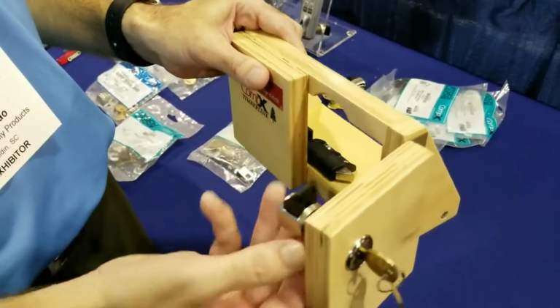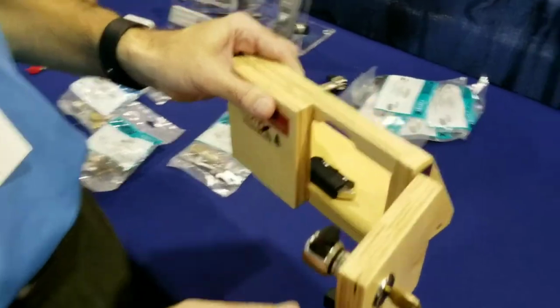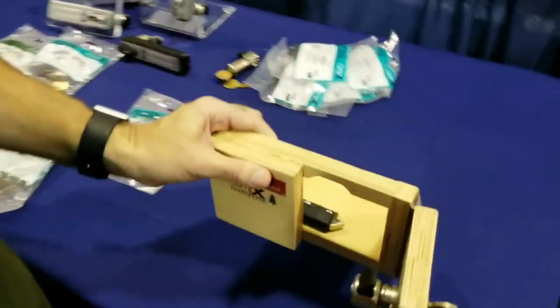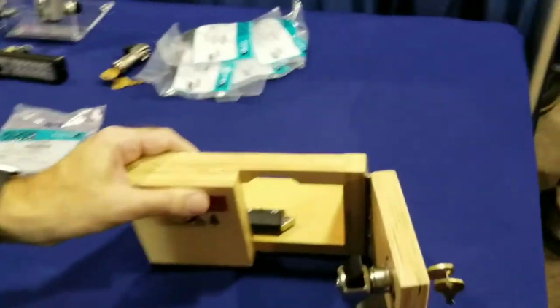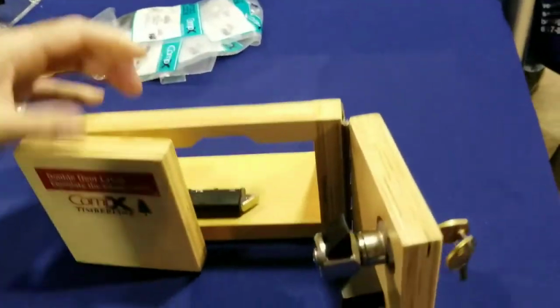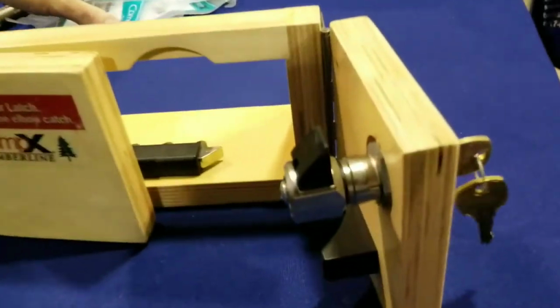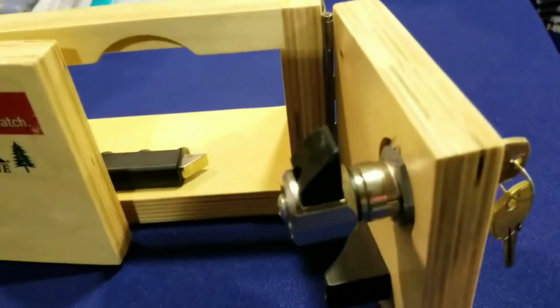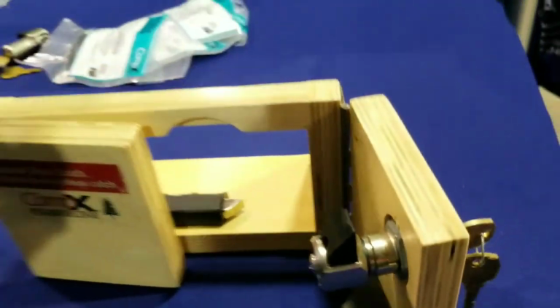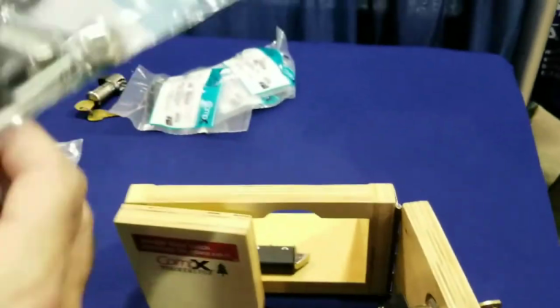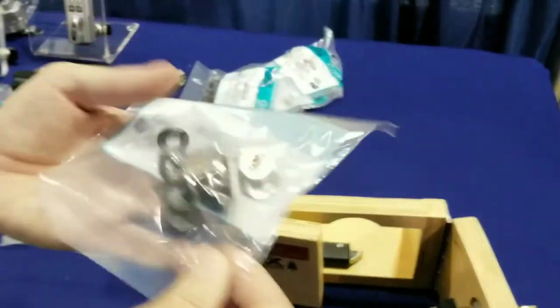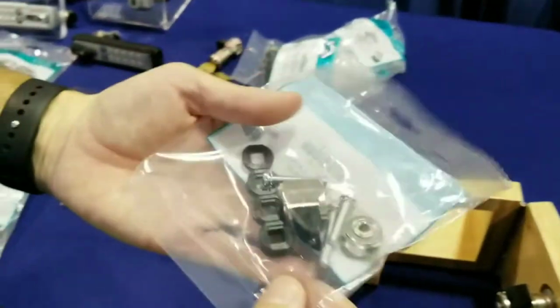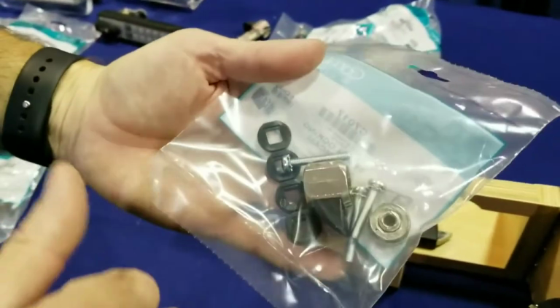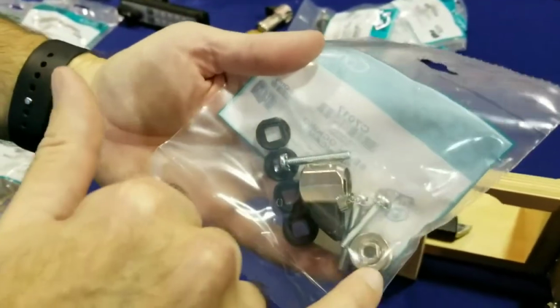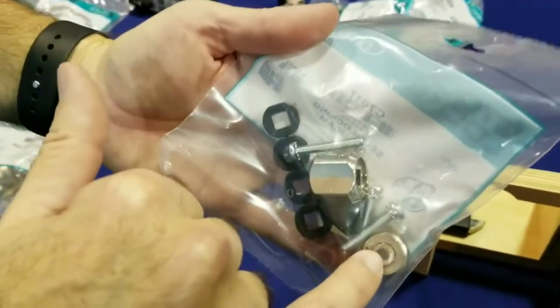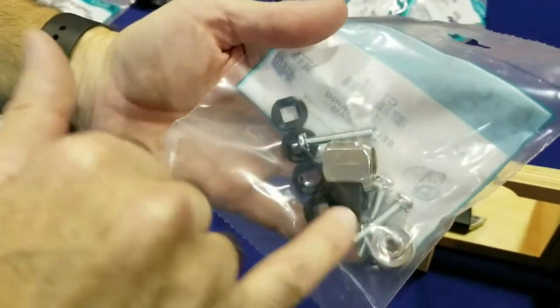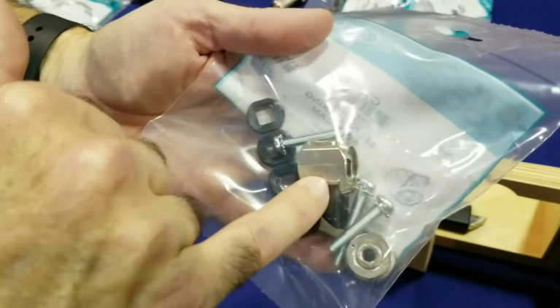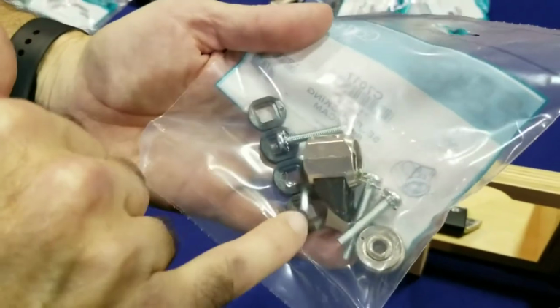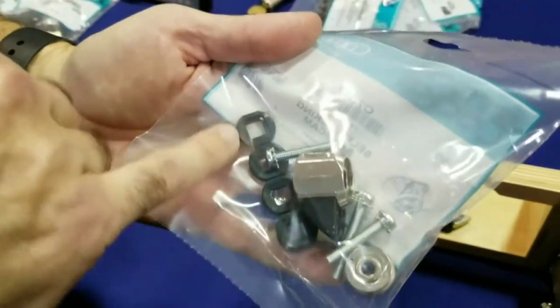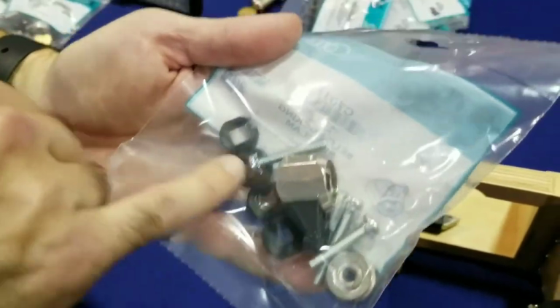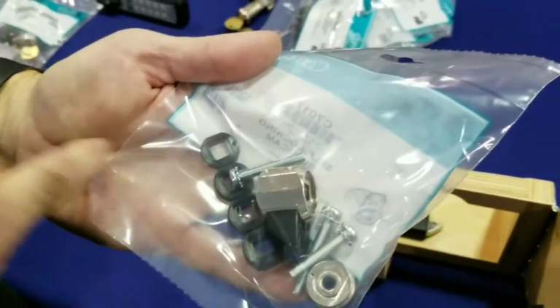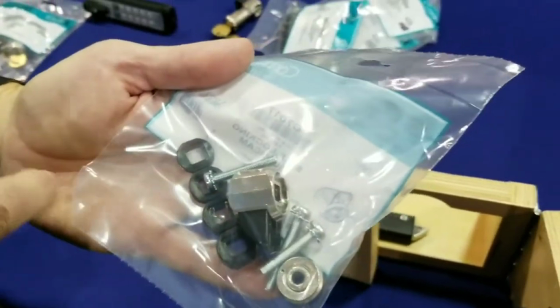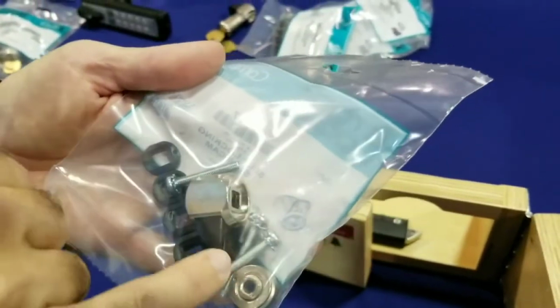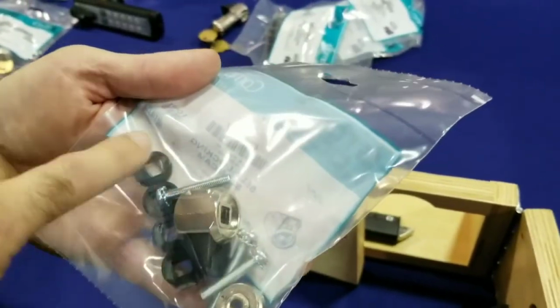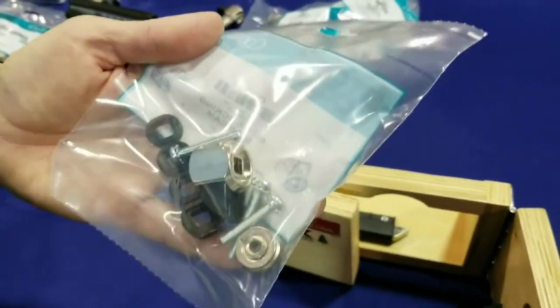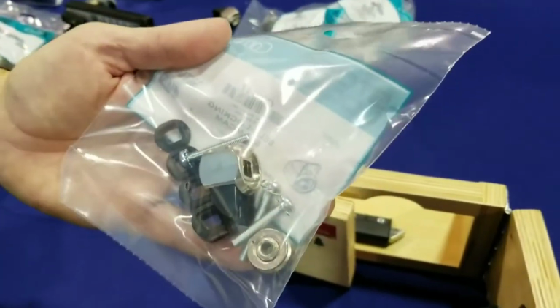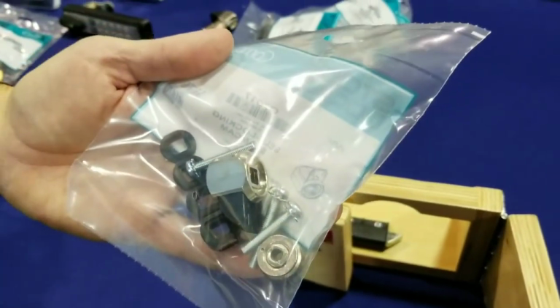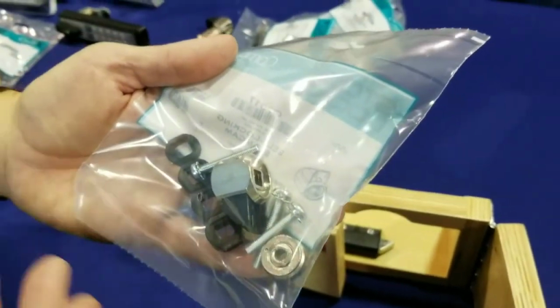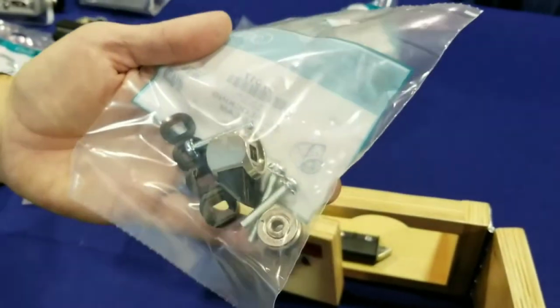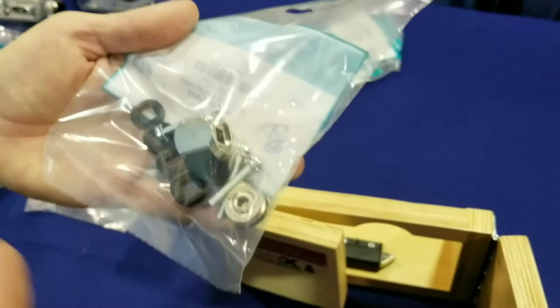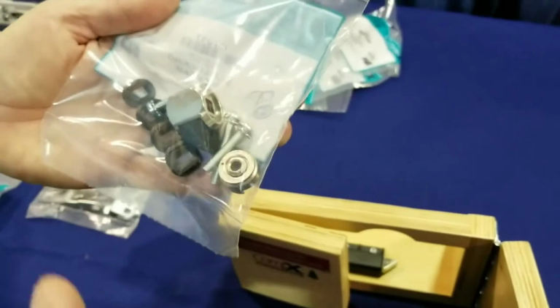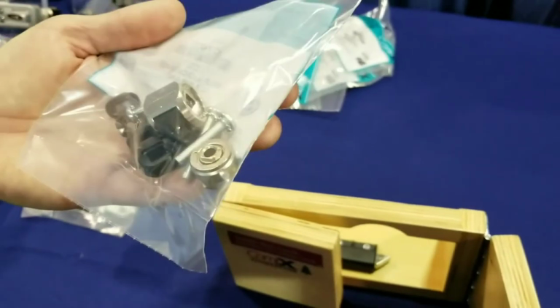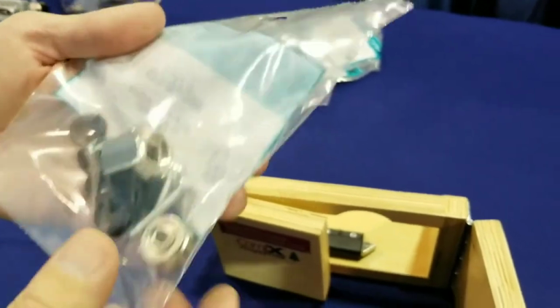It comes in a nice little kit that includes the house keys, a torsion spring, the slam cam, some spacers if you need them, and three different types of screws depending on the cylinder length that you have.